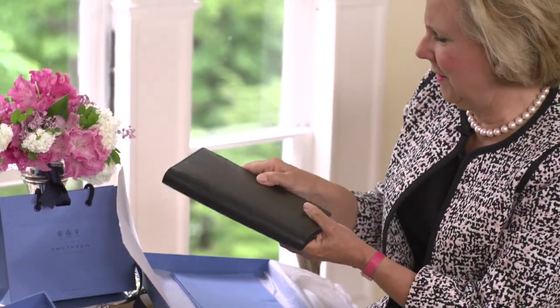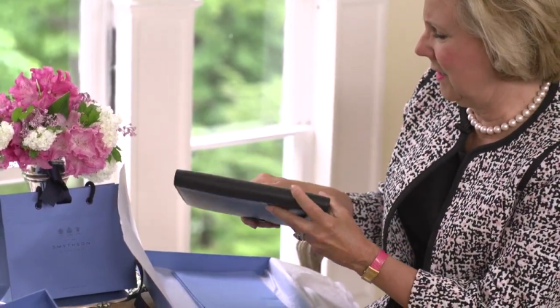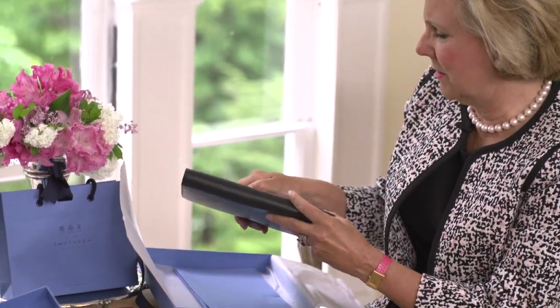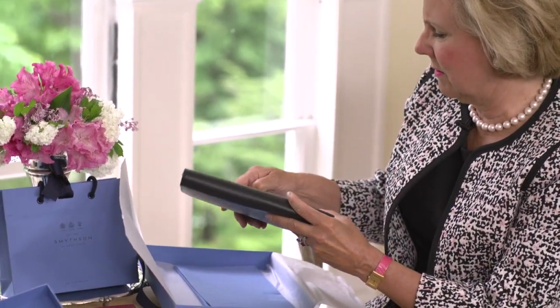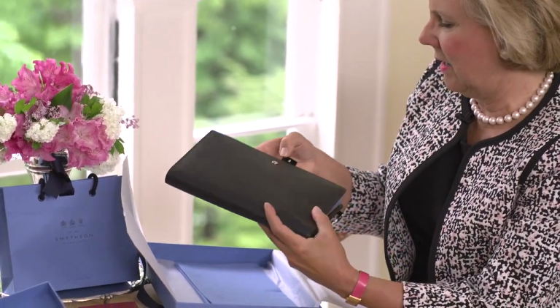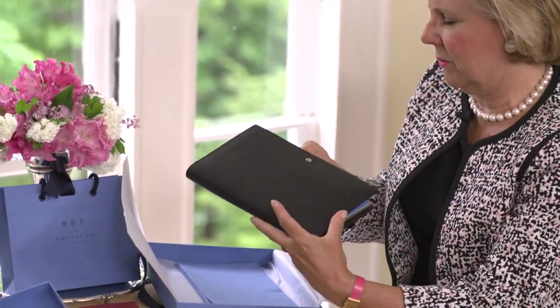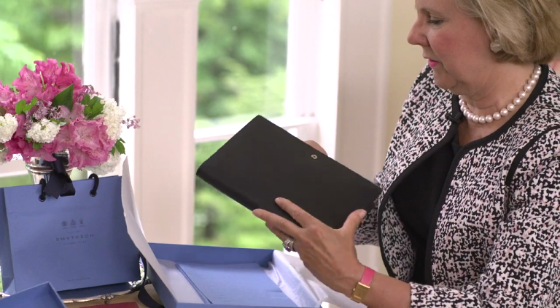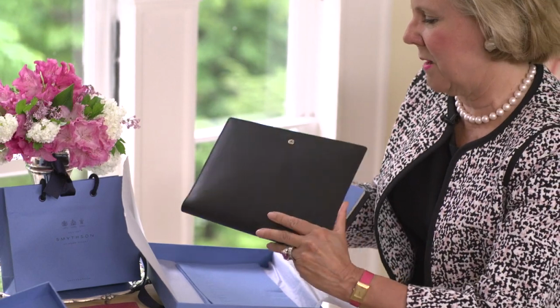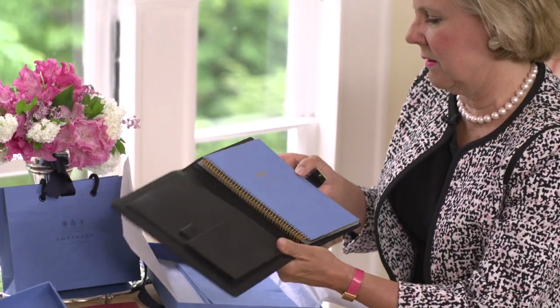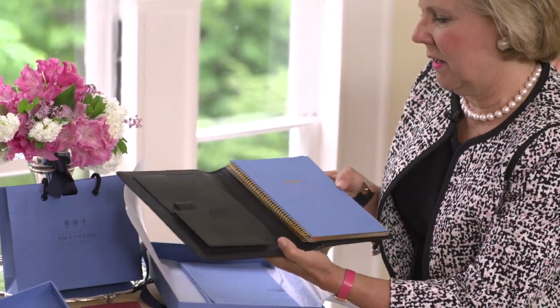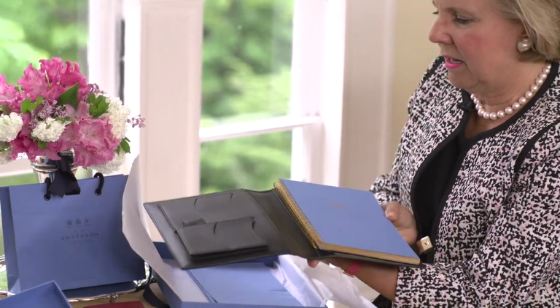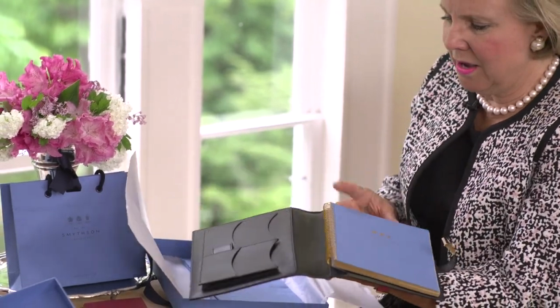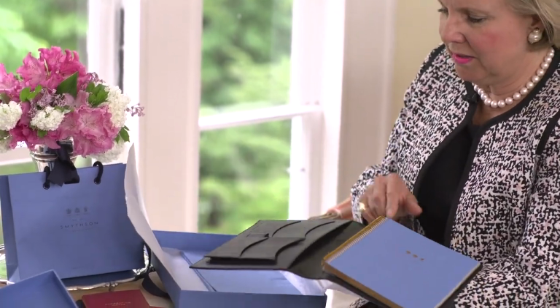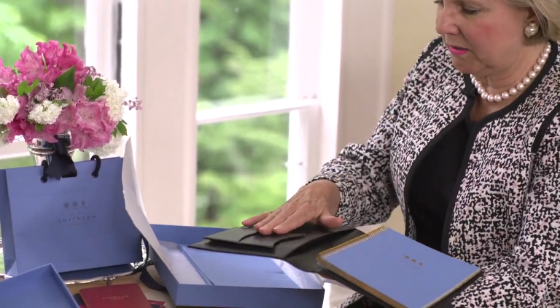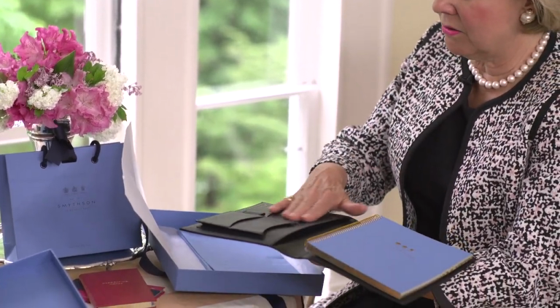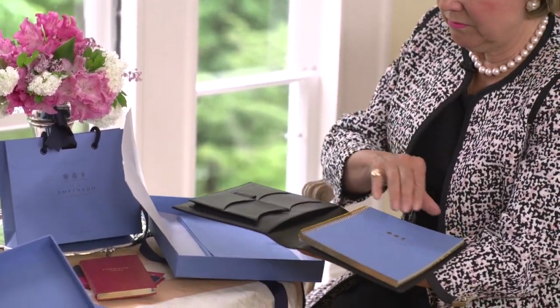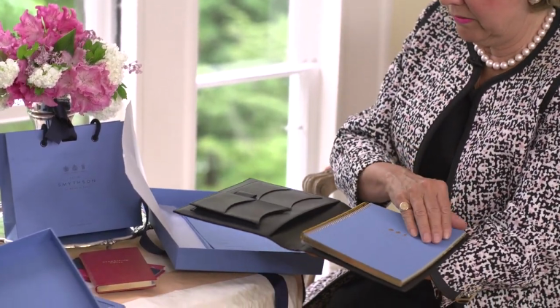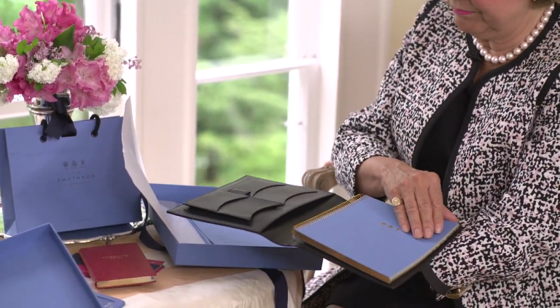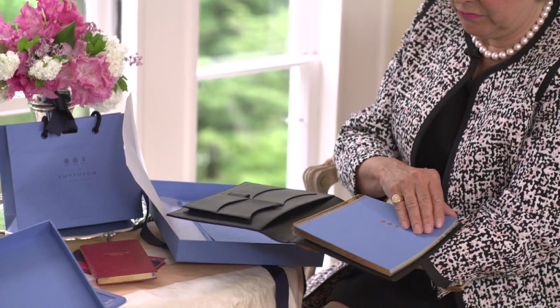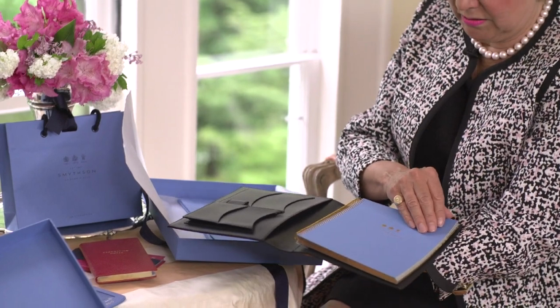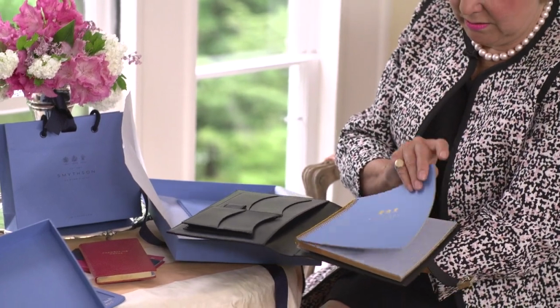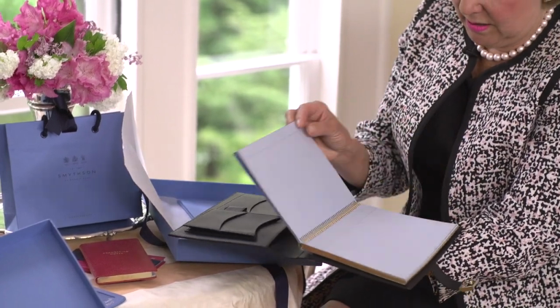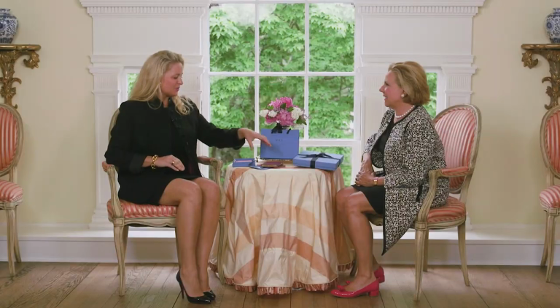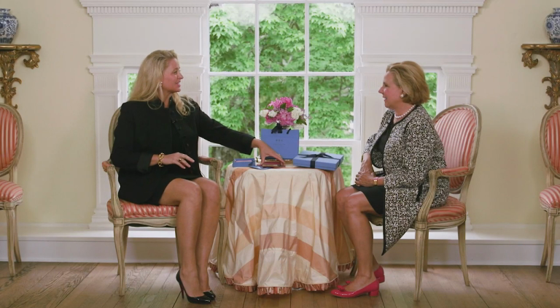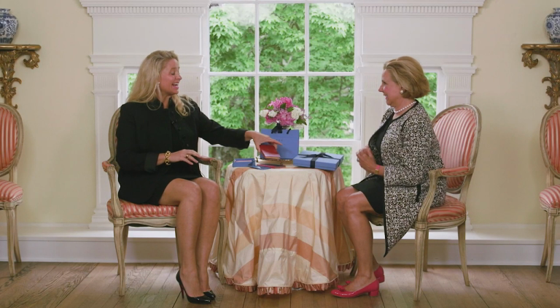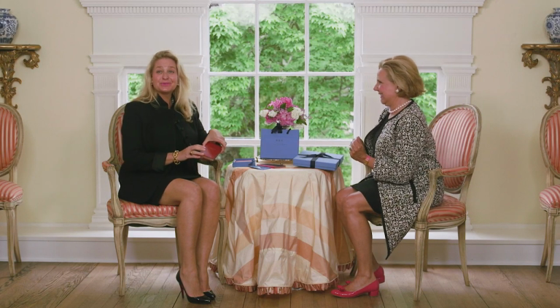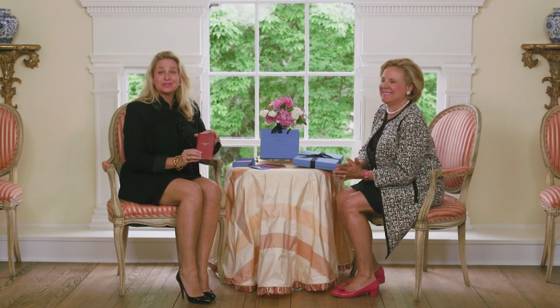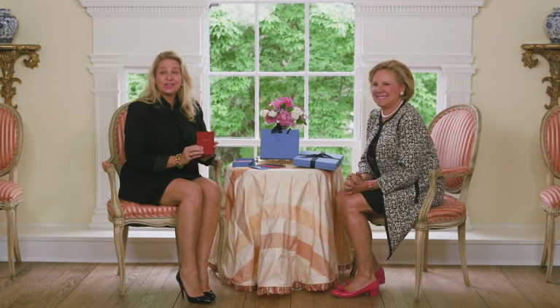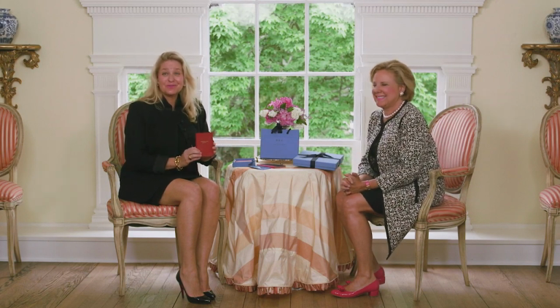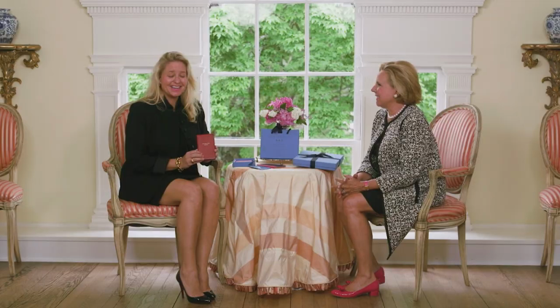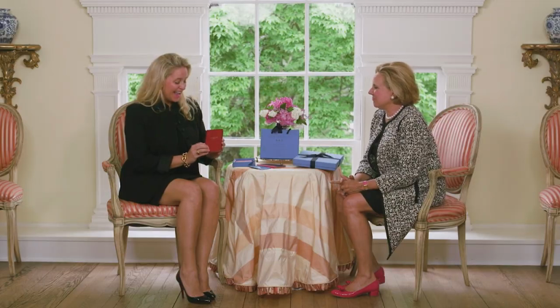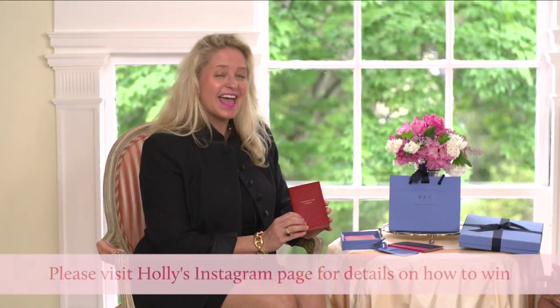I haven't seen it in a bit, so I love this aspect — all your business cards can go in there. We are excited to announce our gift giveaway today!